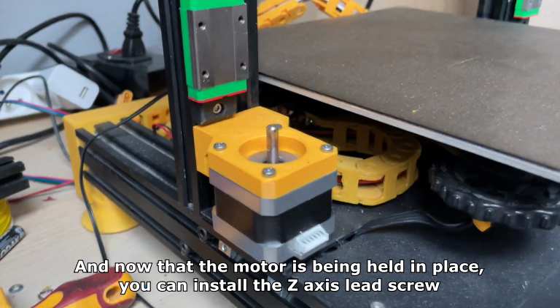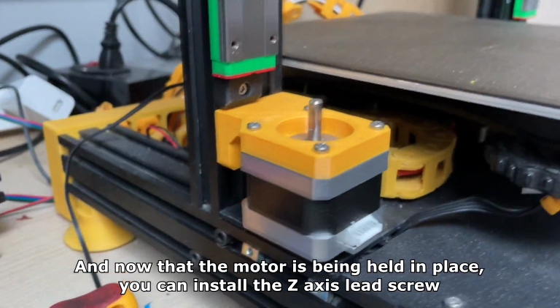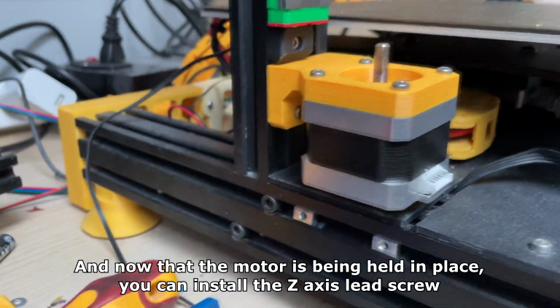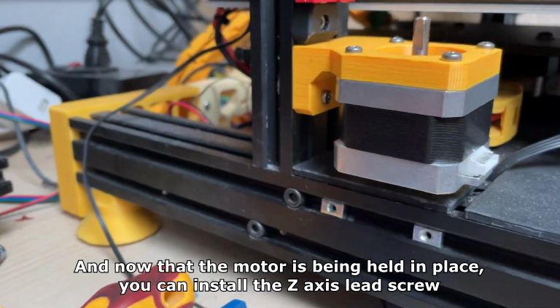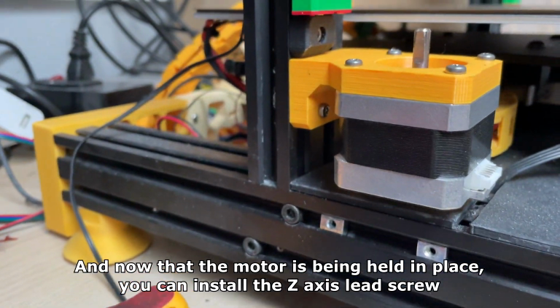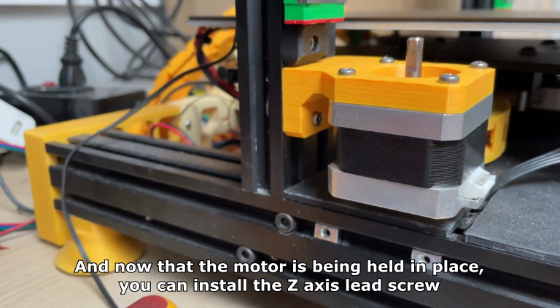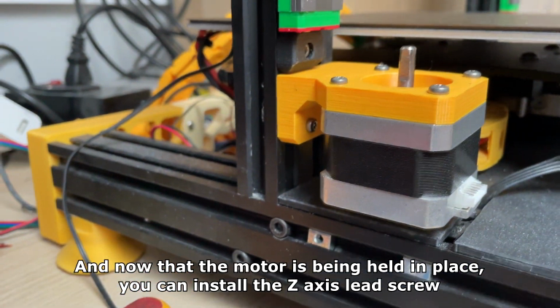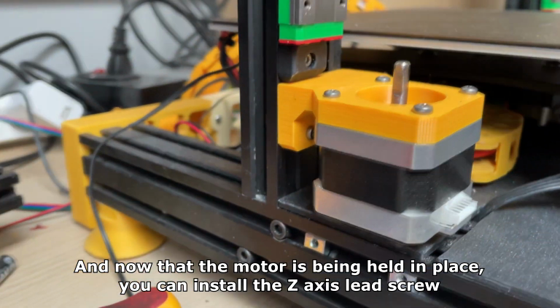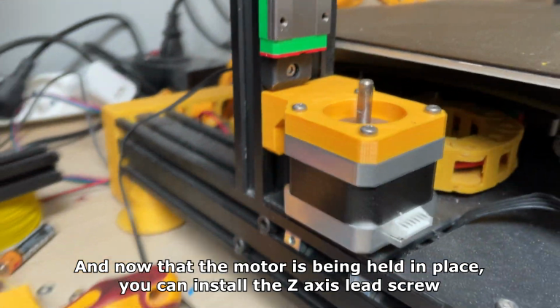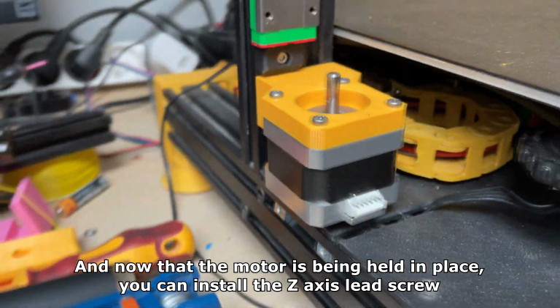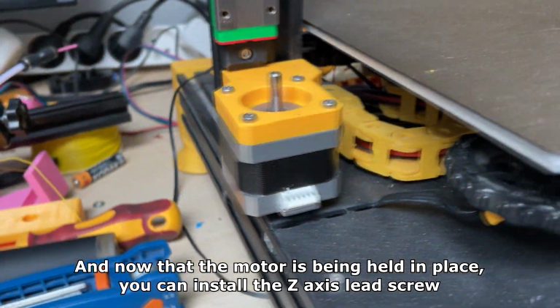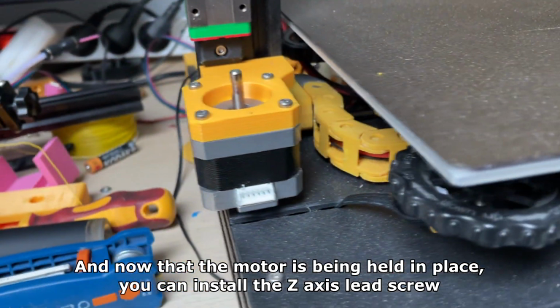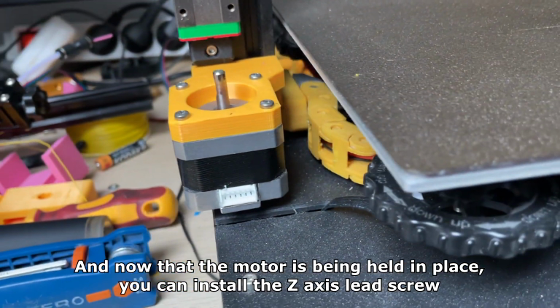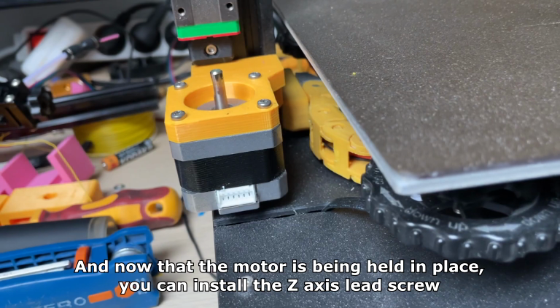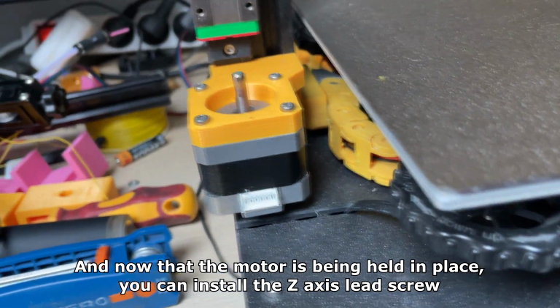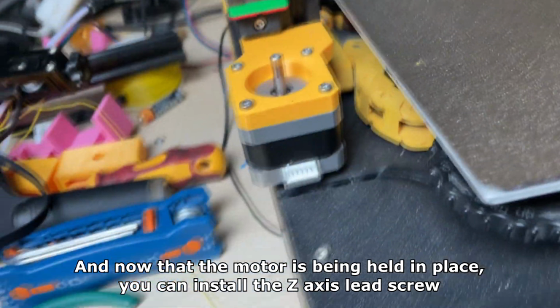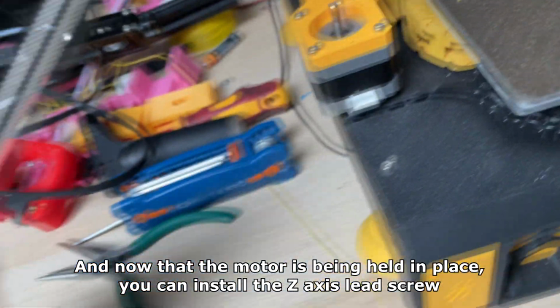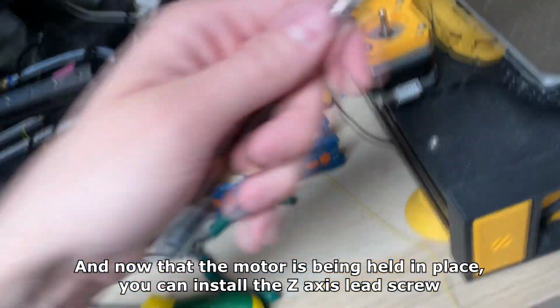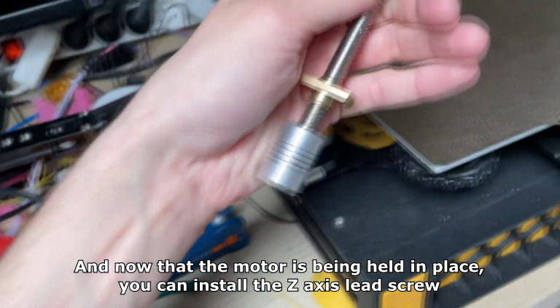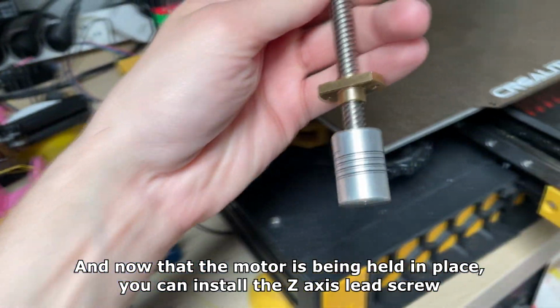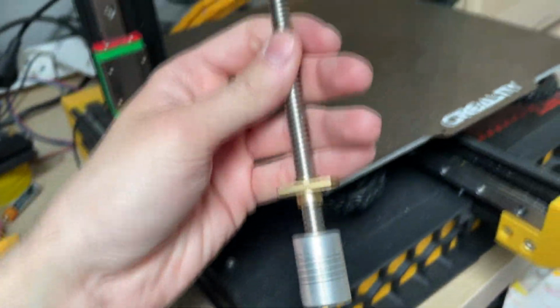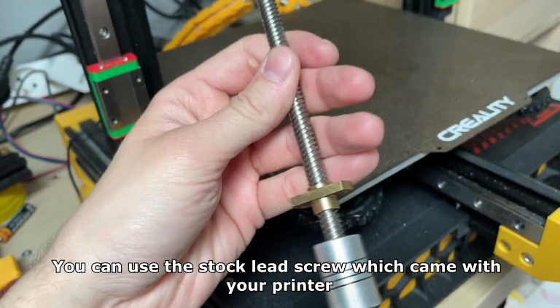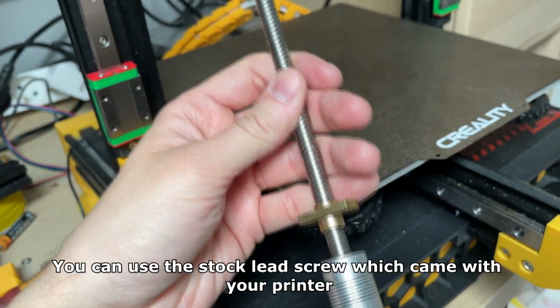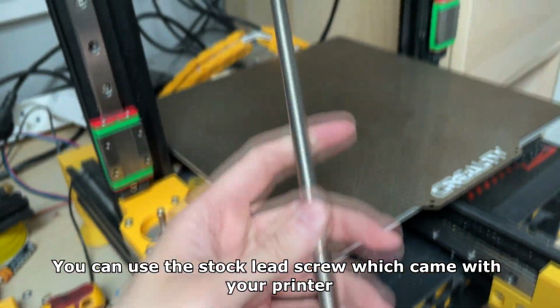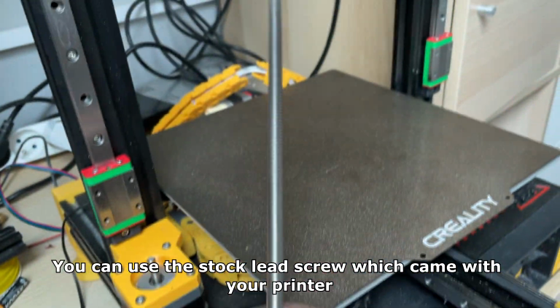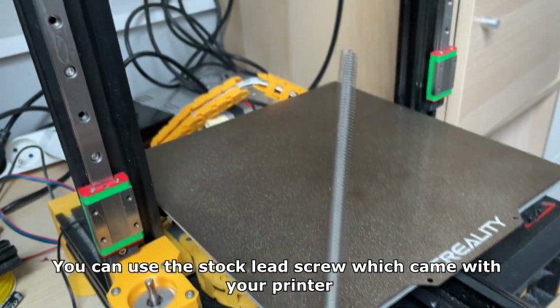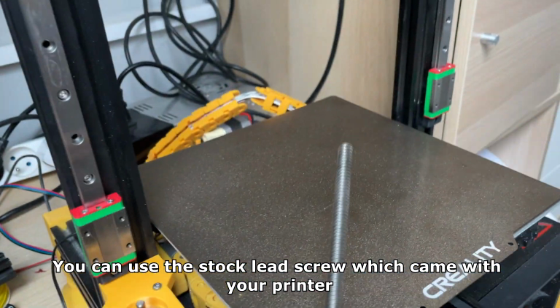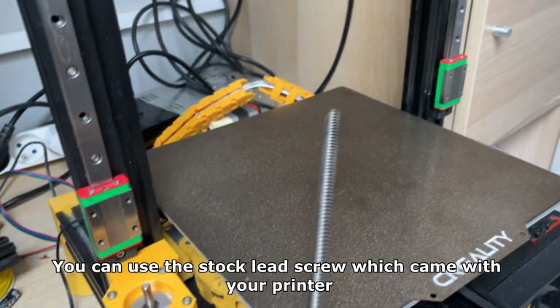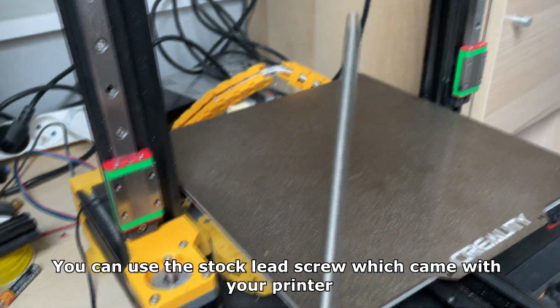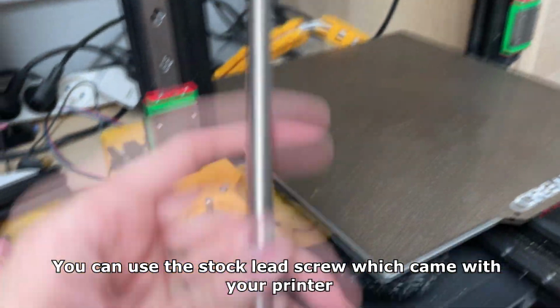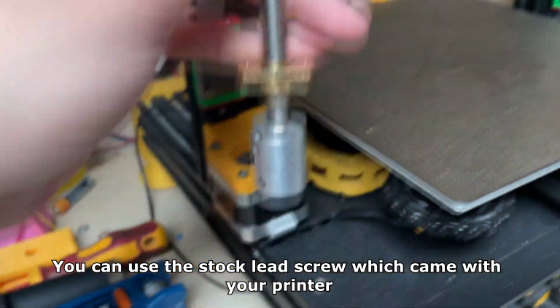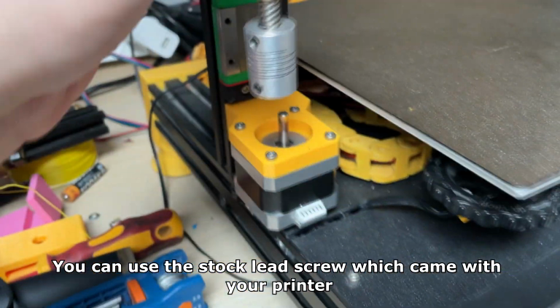Now that the motor is being held in place, you can install the Z axis lead screw. You can use the stock lead screw which came with your printer.